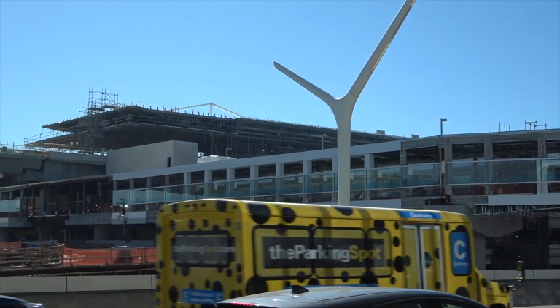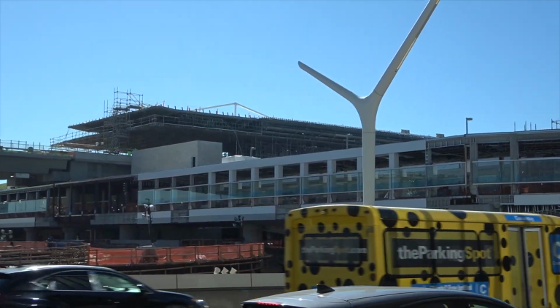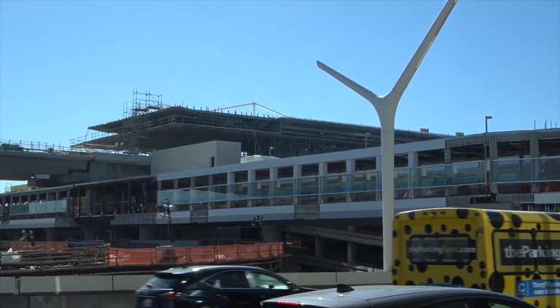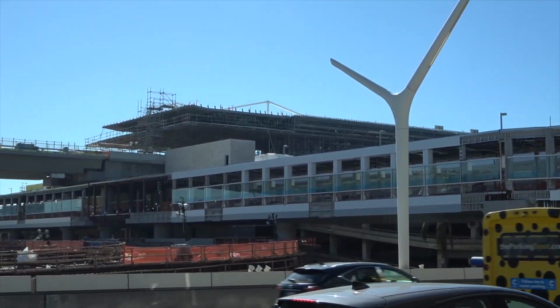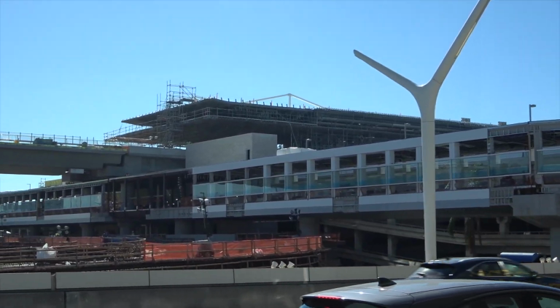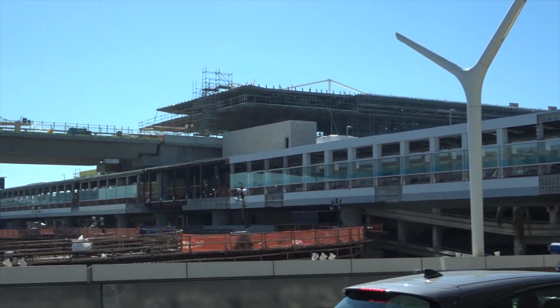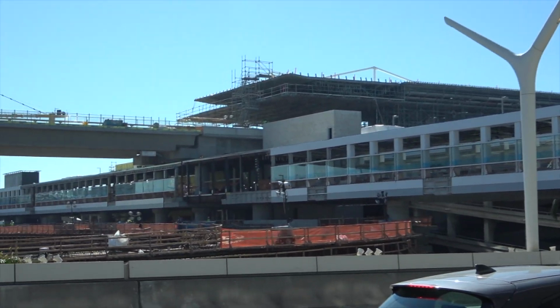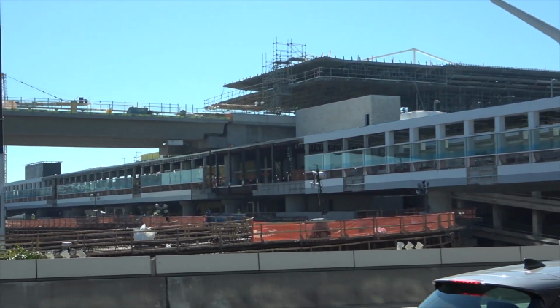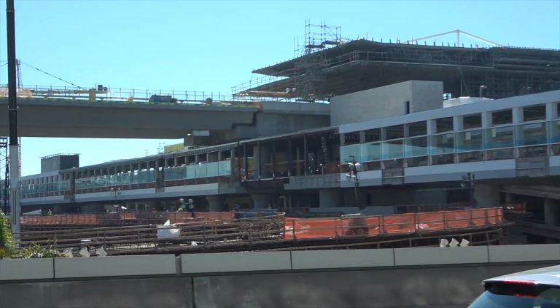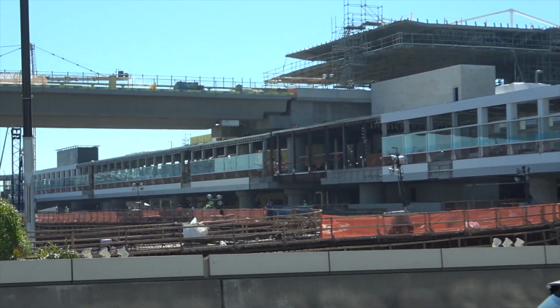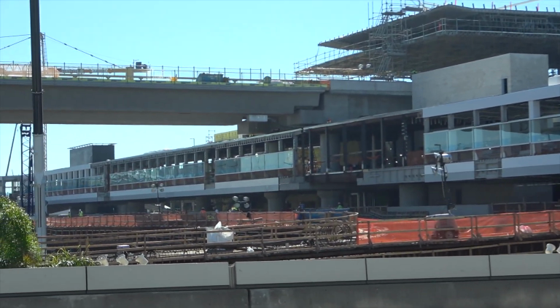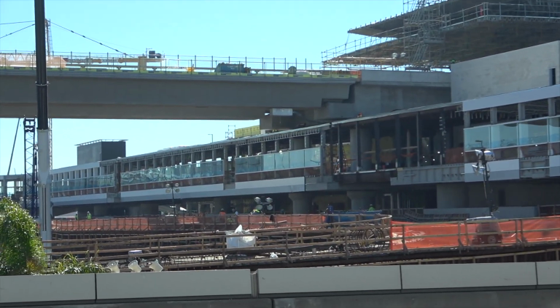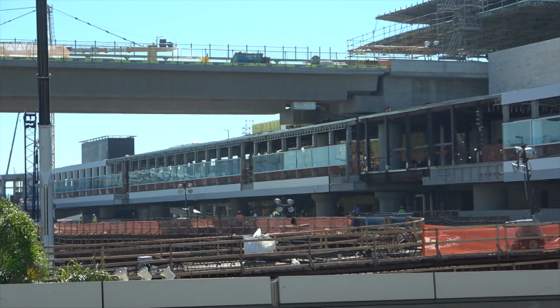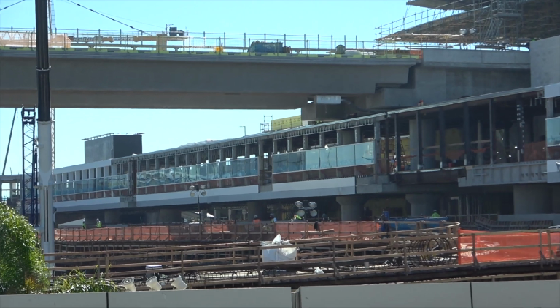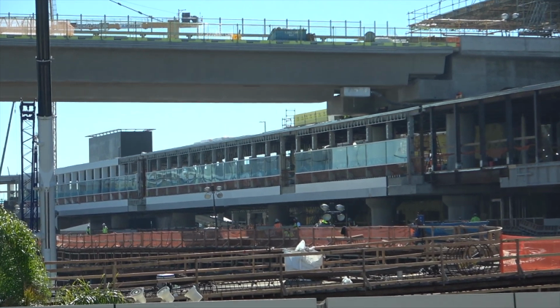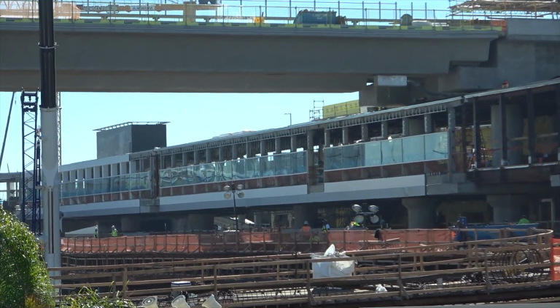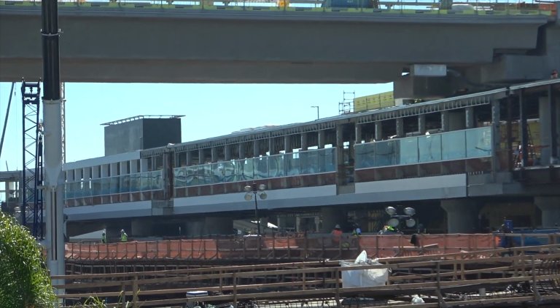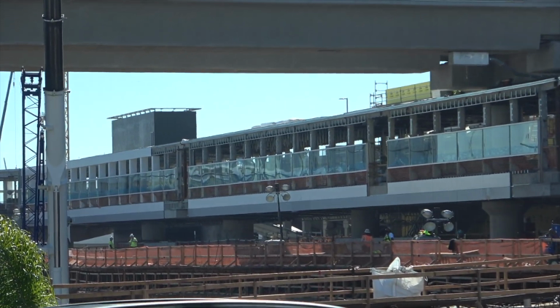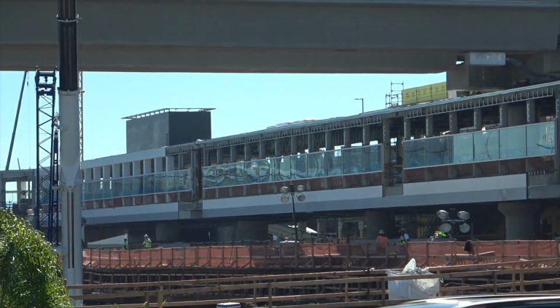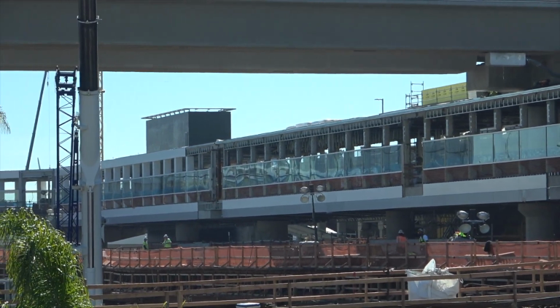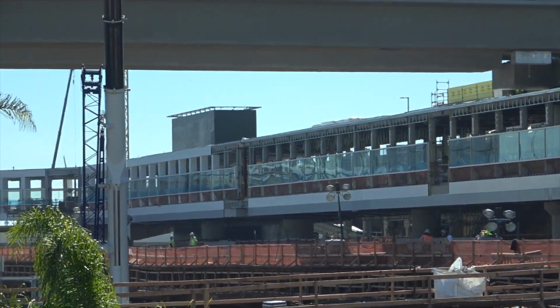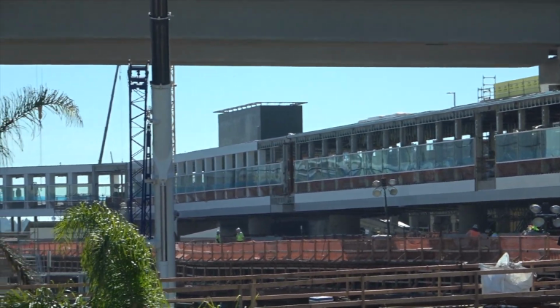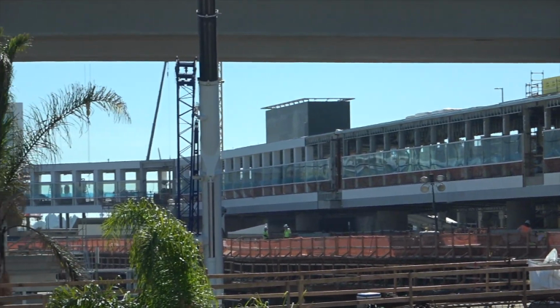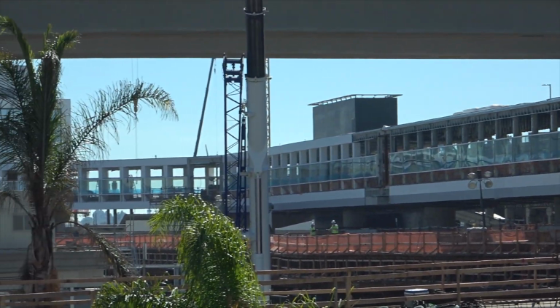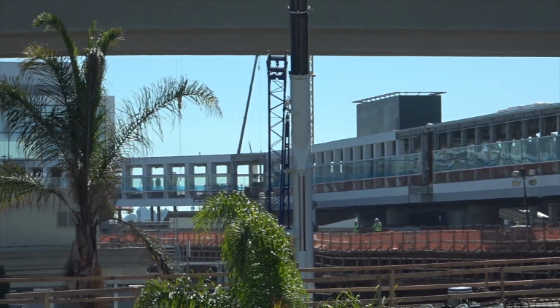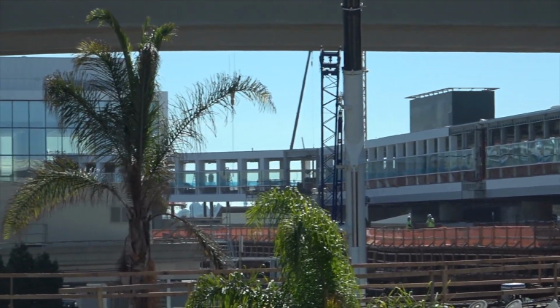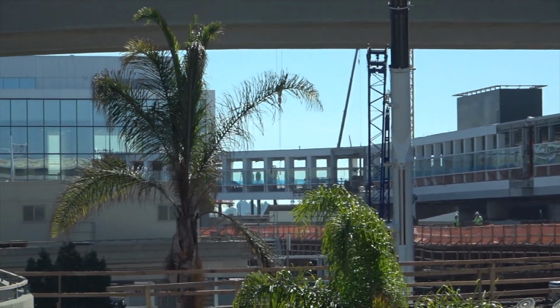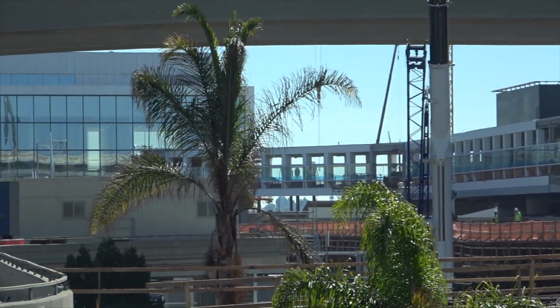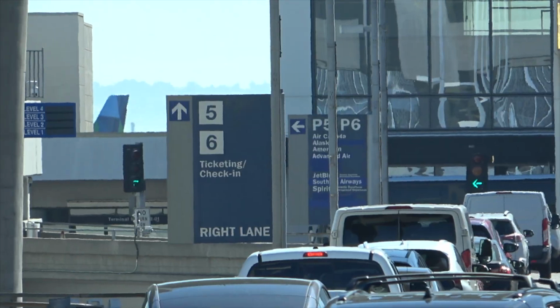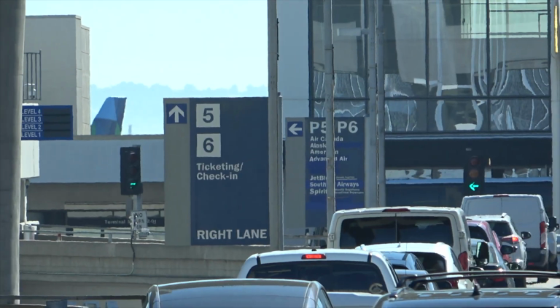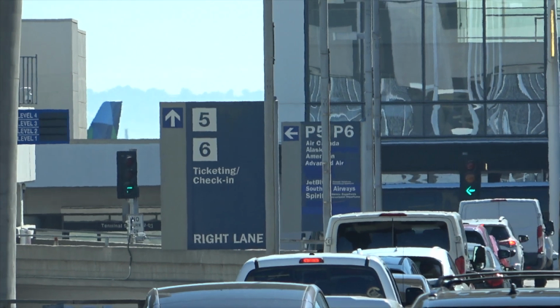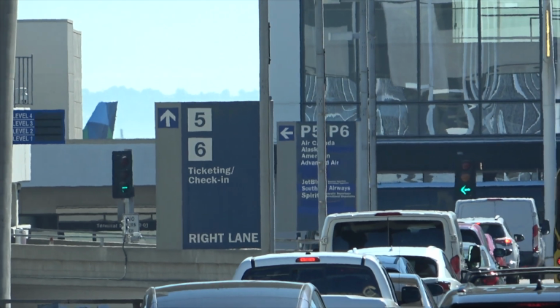This takes you down all the way to the American Airlines side — Terminal 4 or 5. If you want to go to 6 and 7...